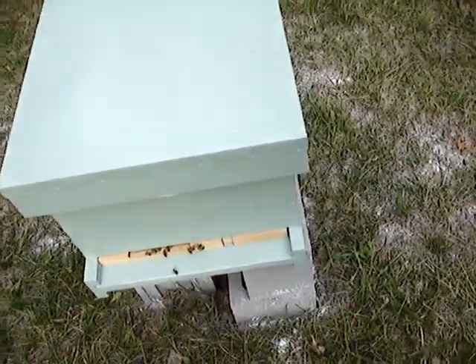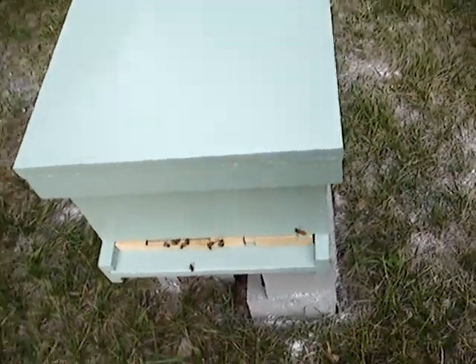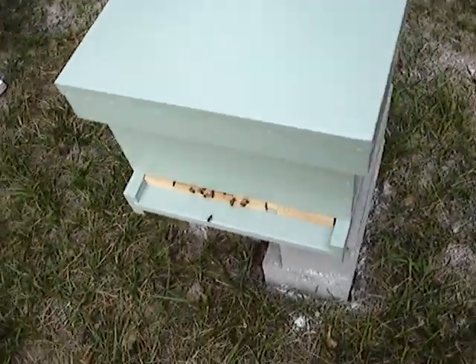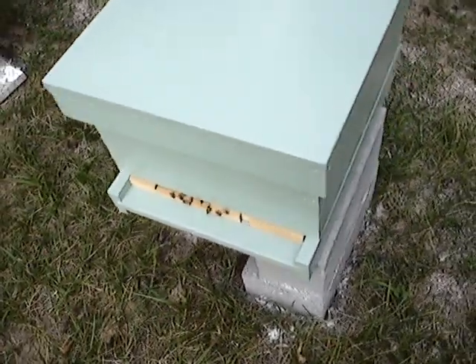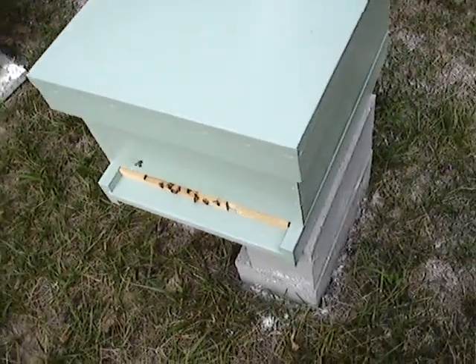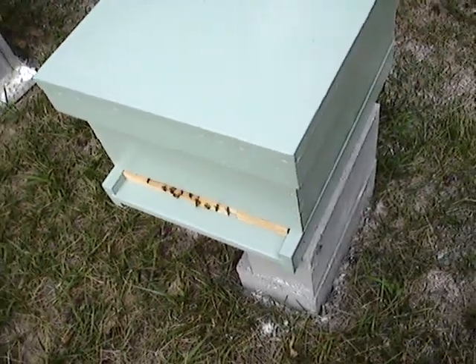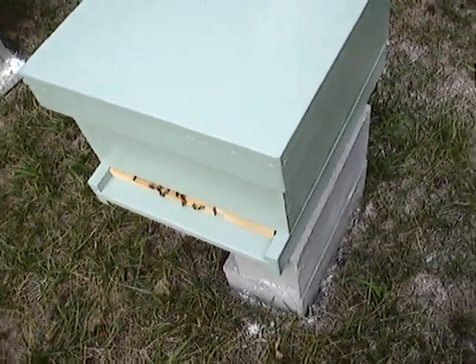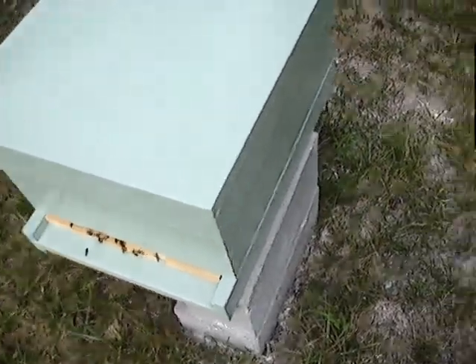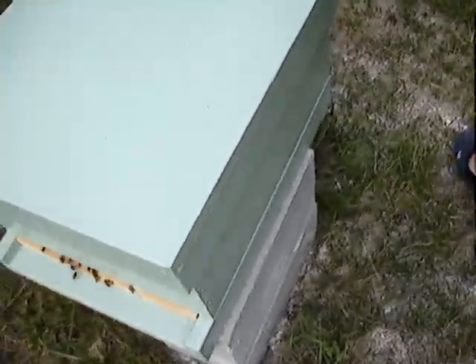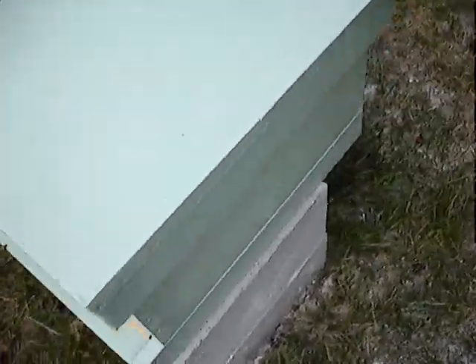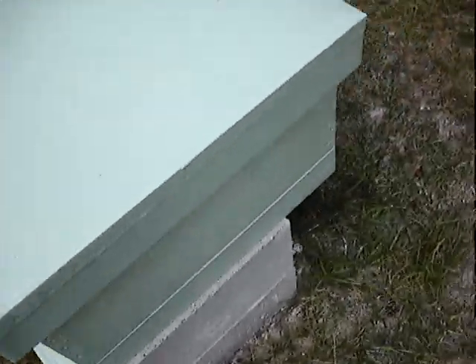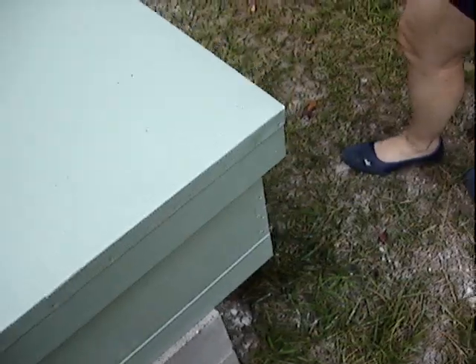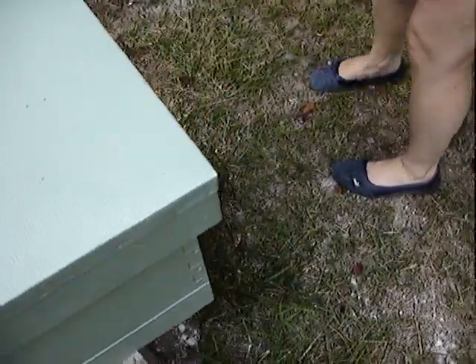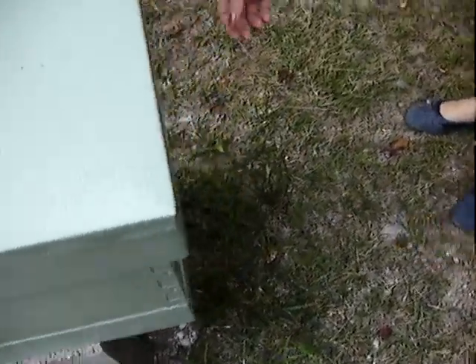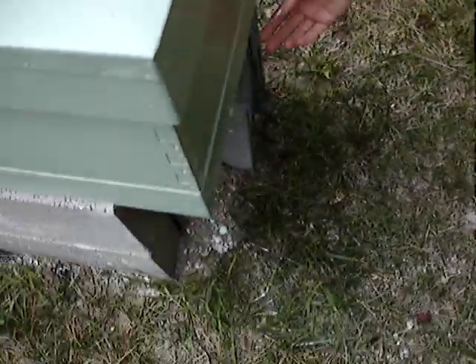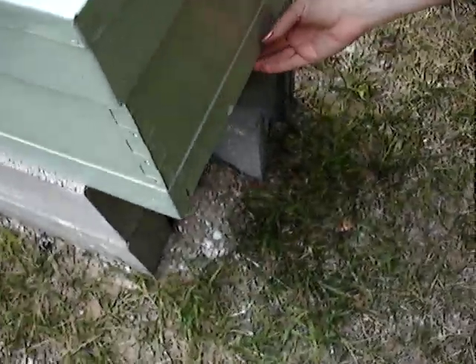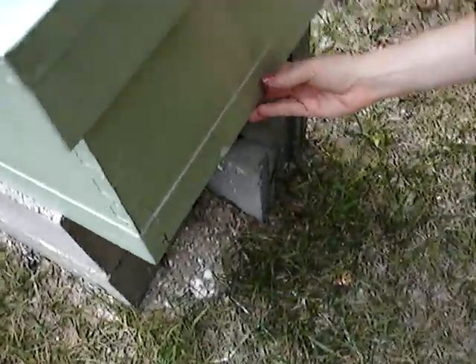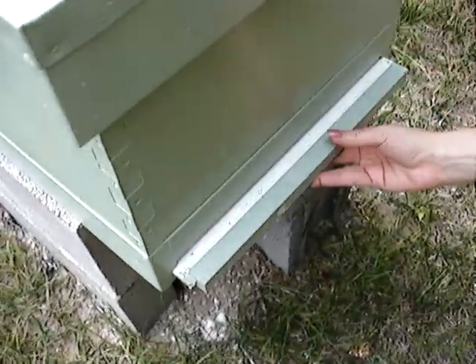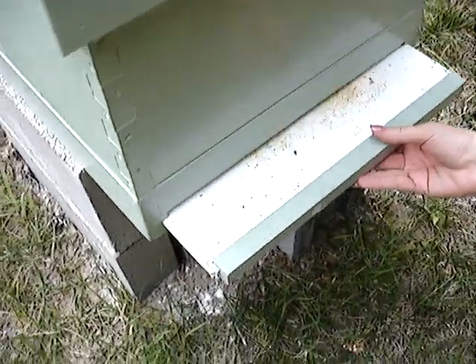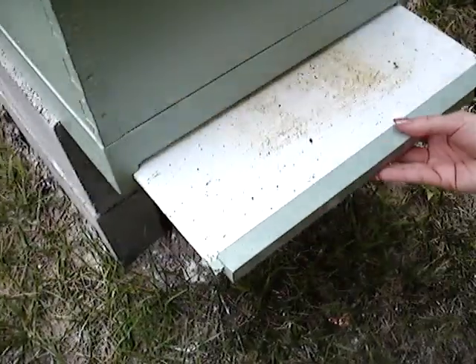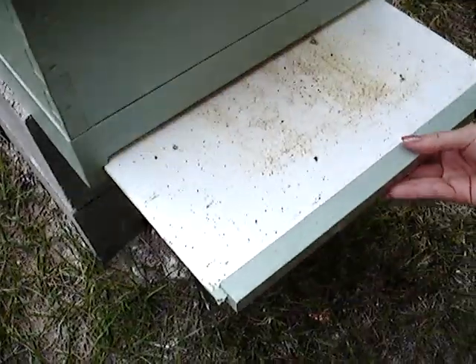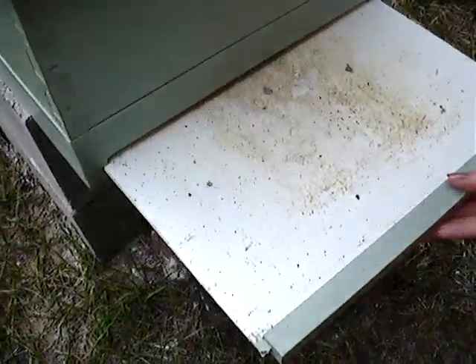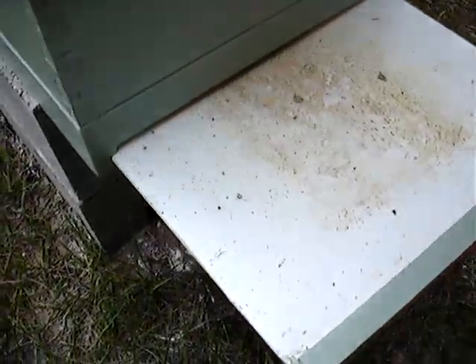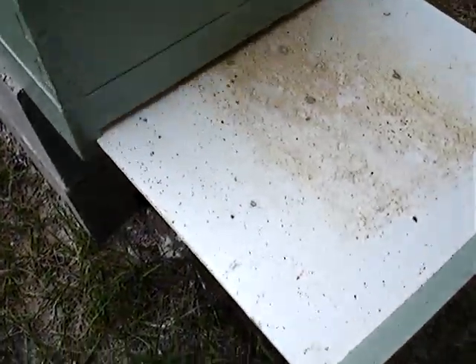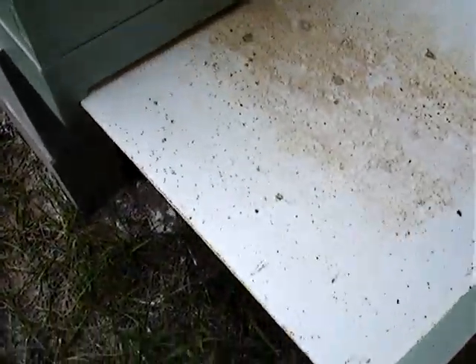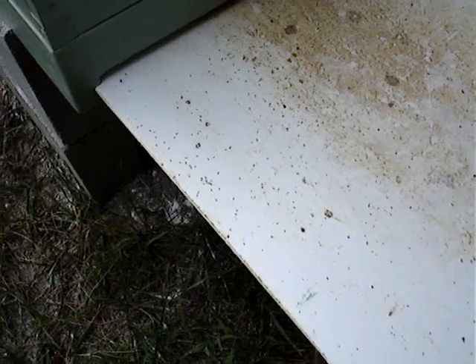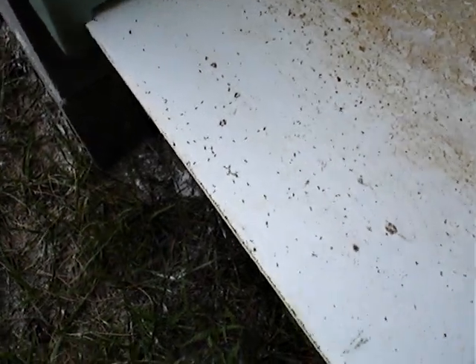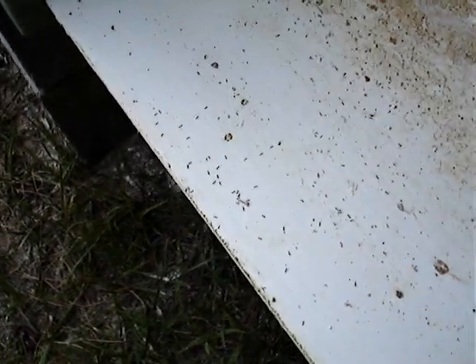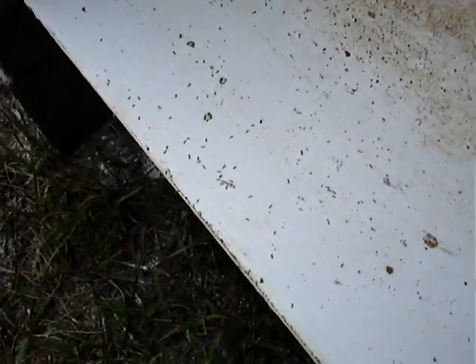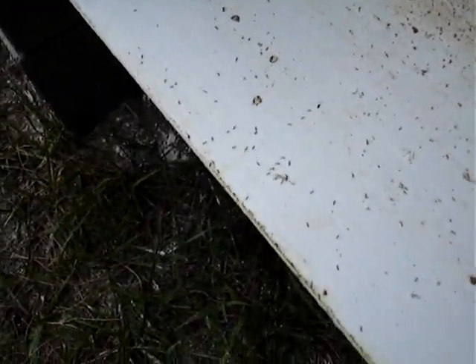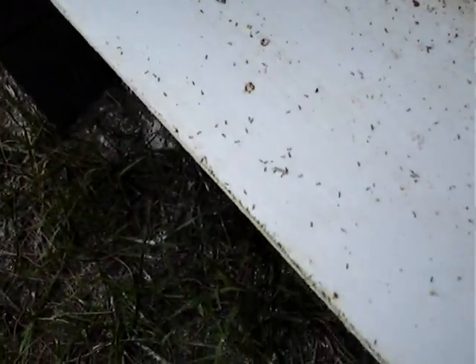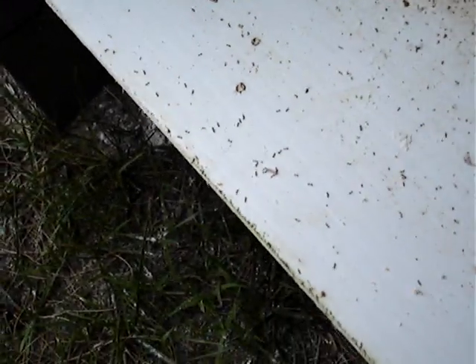Pull the bottom board out. Let's see what we got. Do we have any ants? Oh yeah, they're all over.